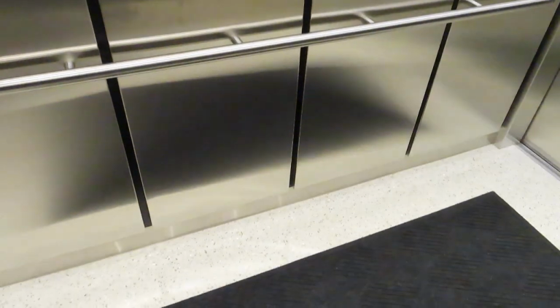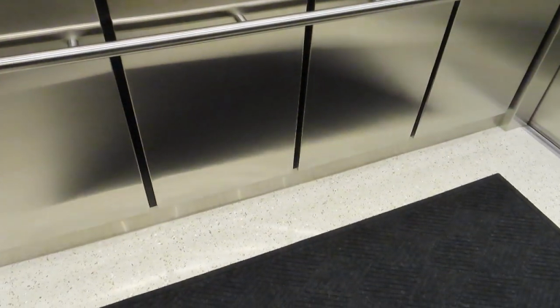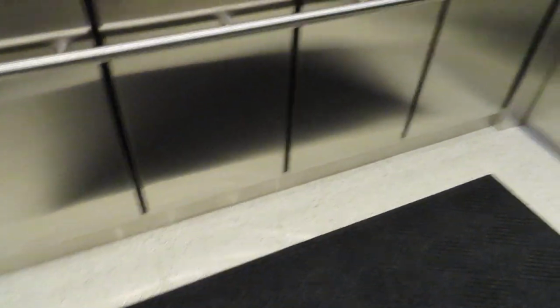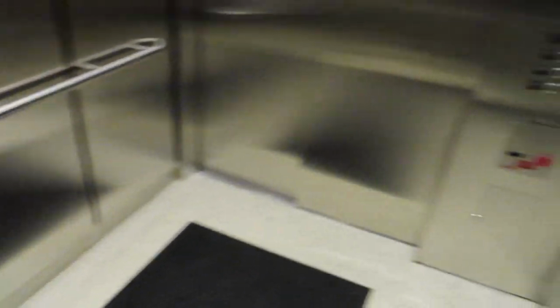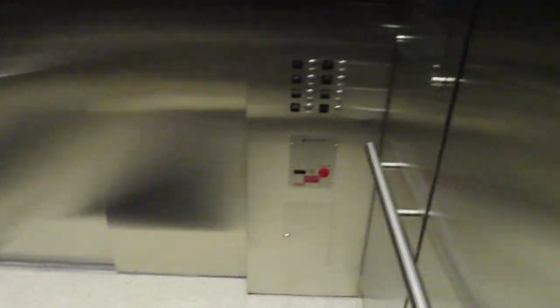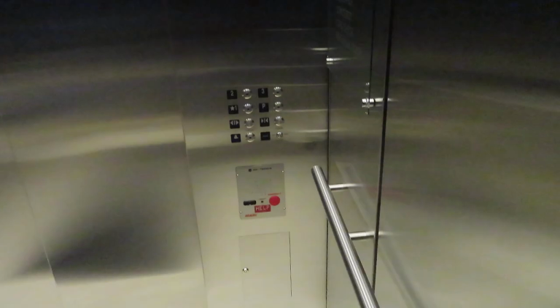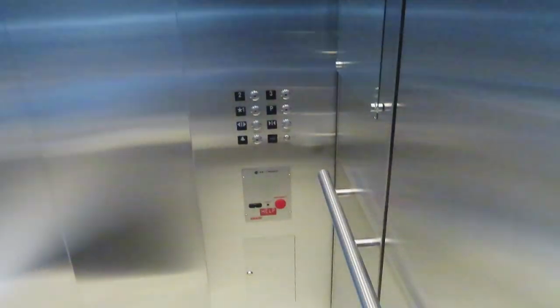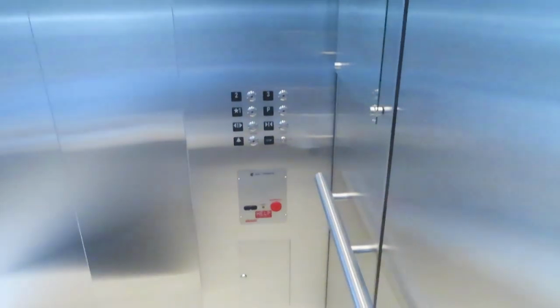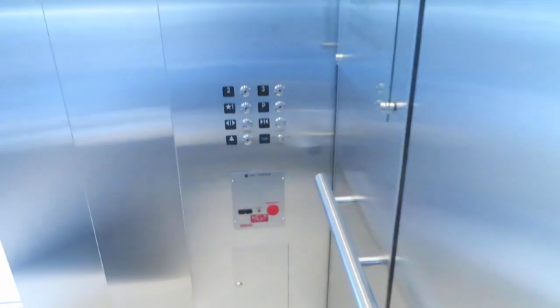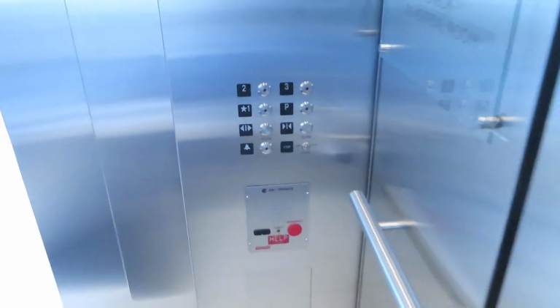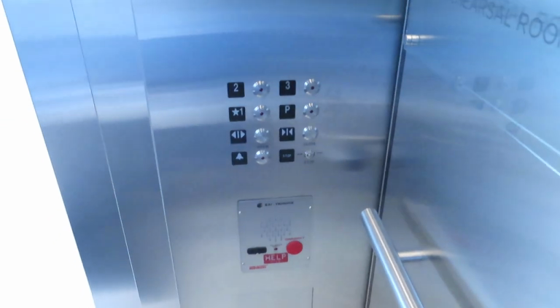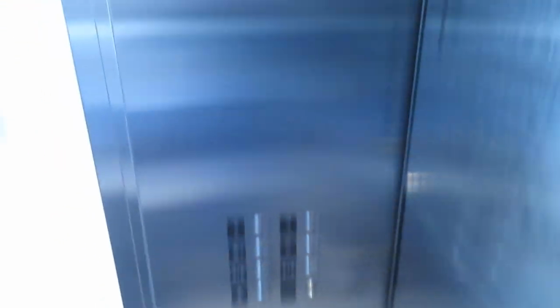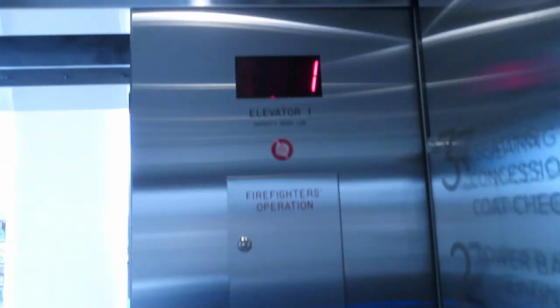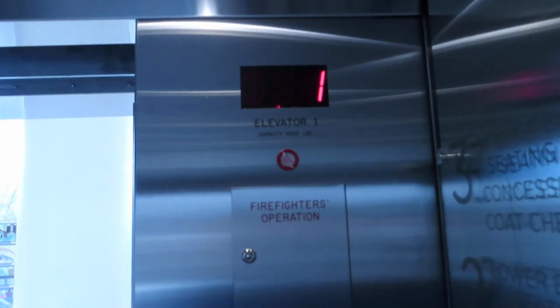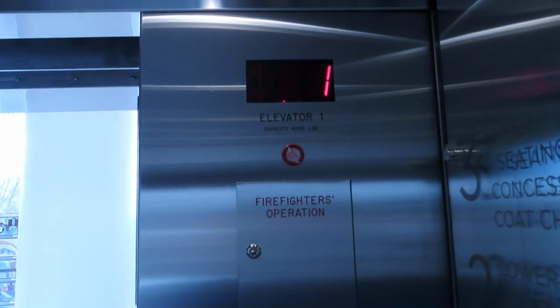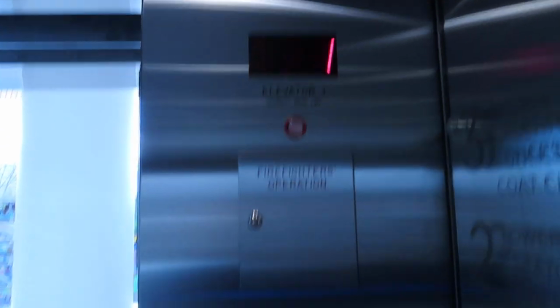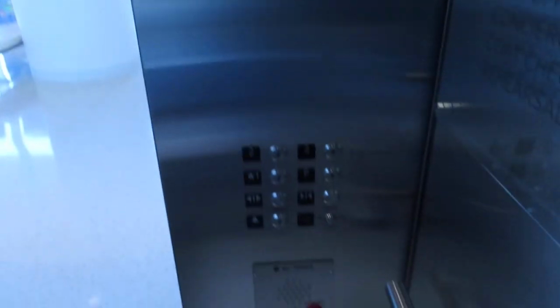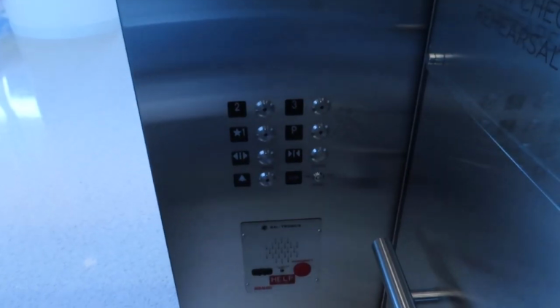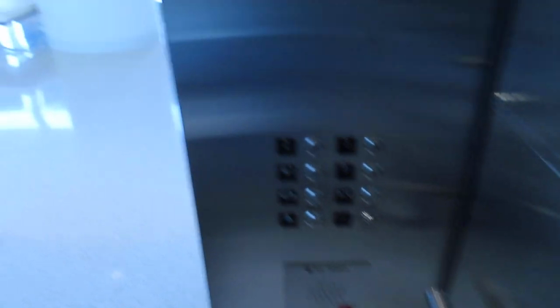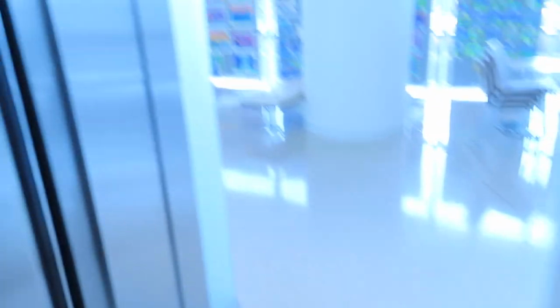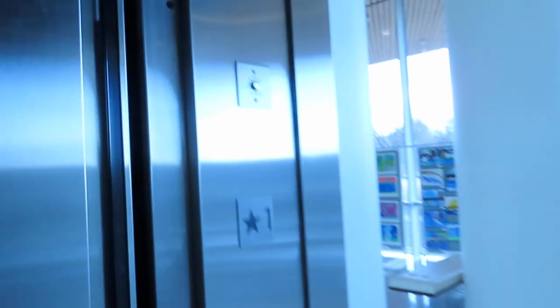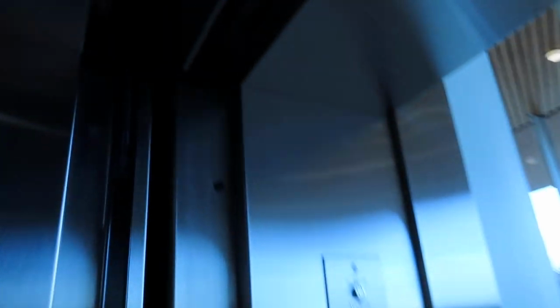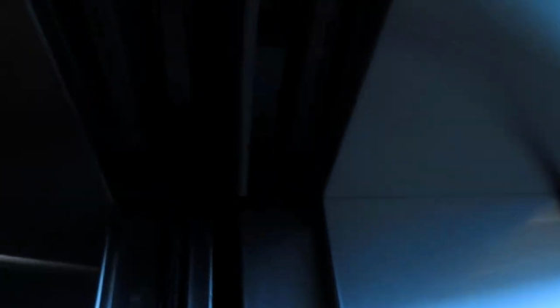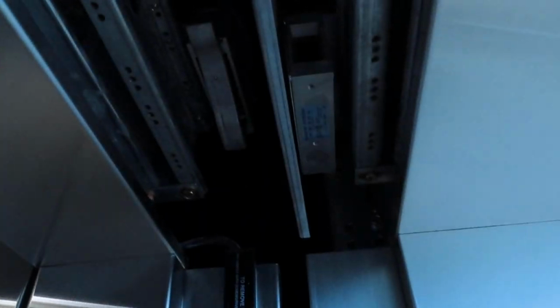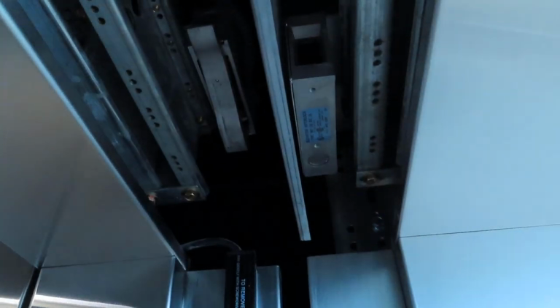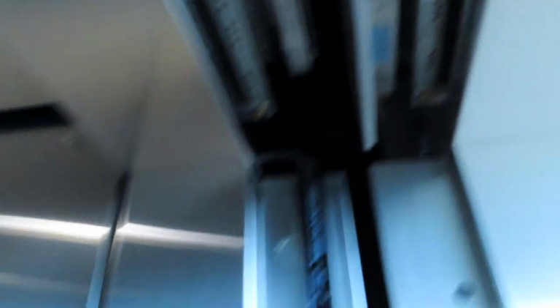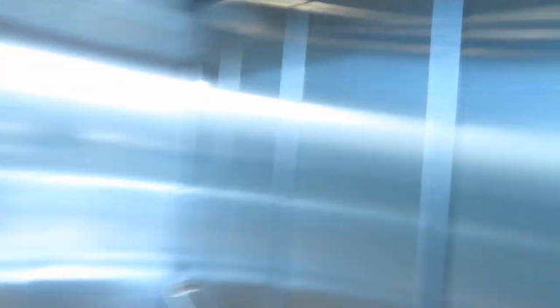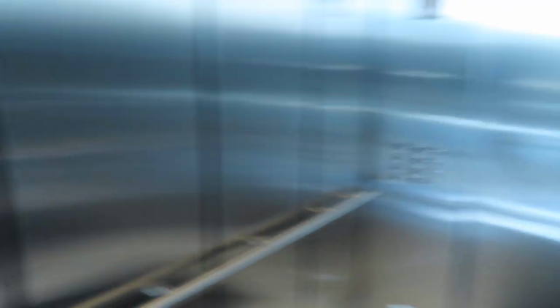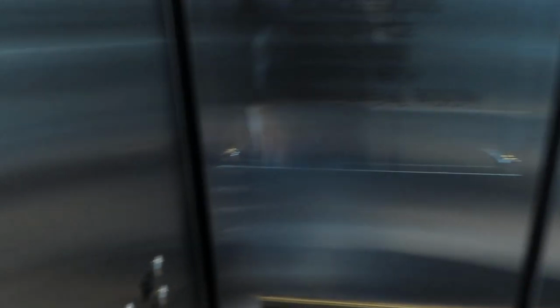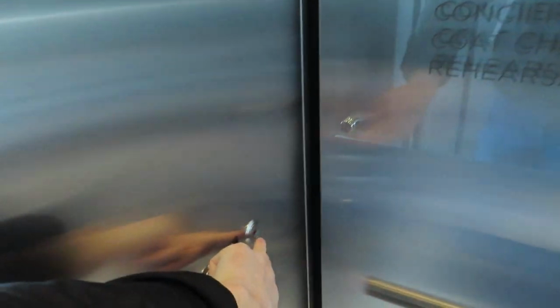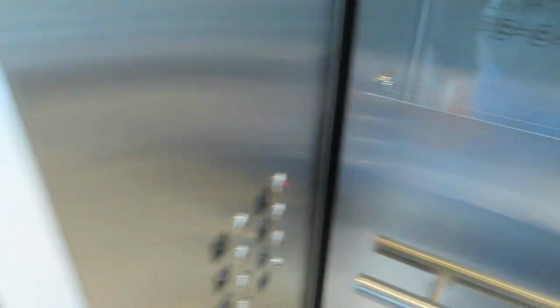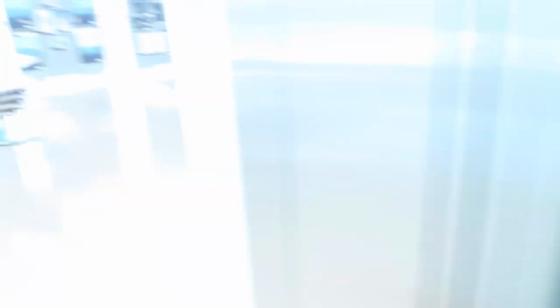Nice cab. First floor. Not sure what brand these are. Generic shaft equipment. Going up.